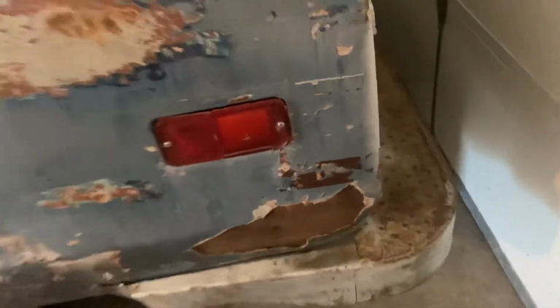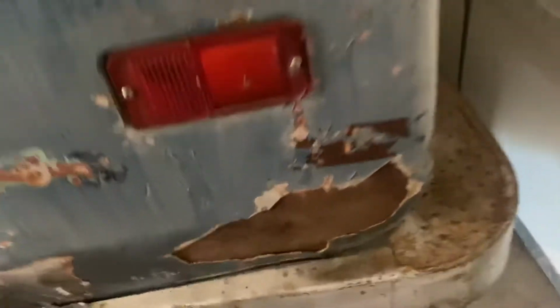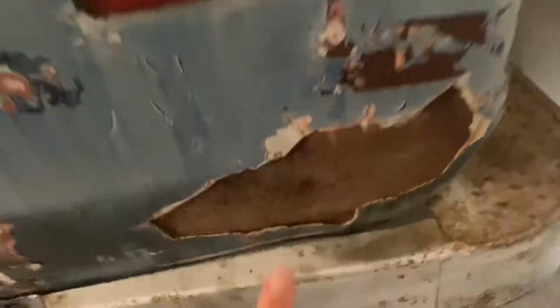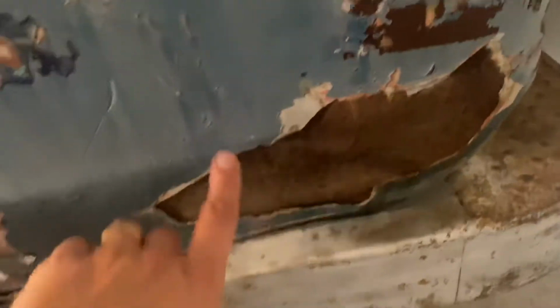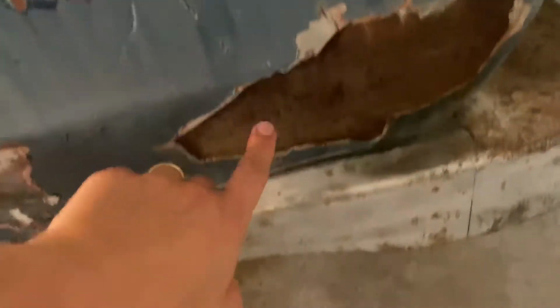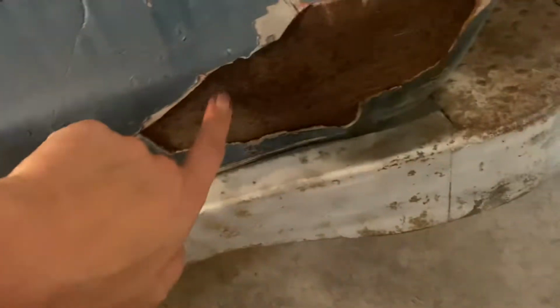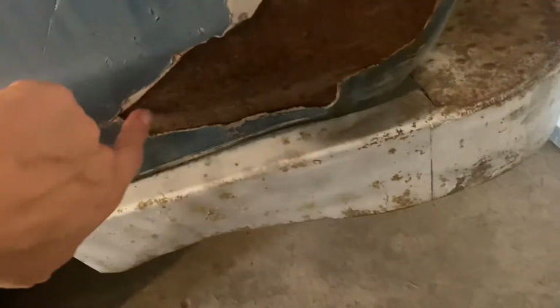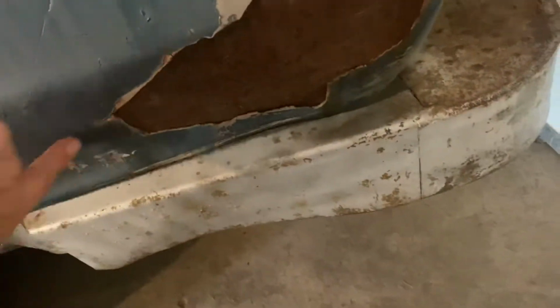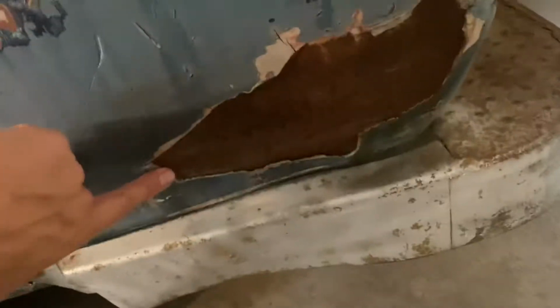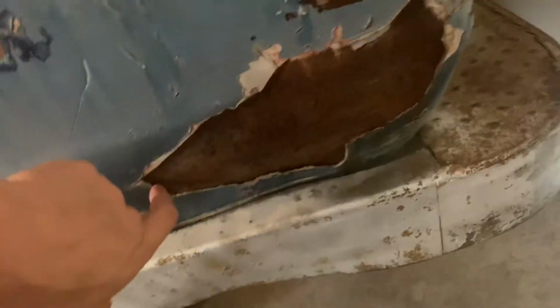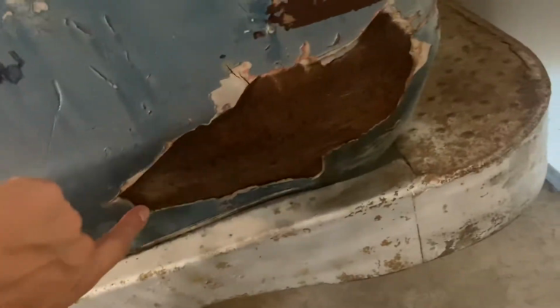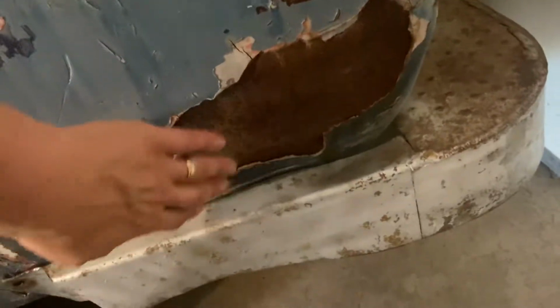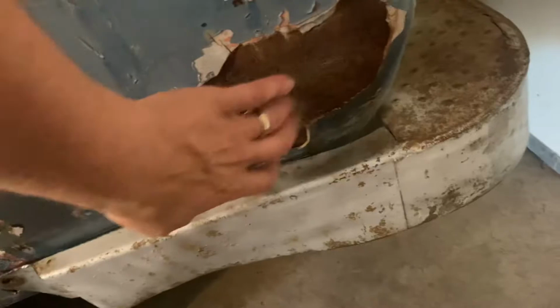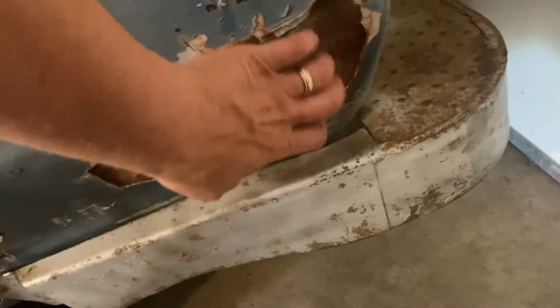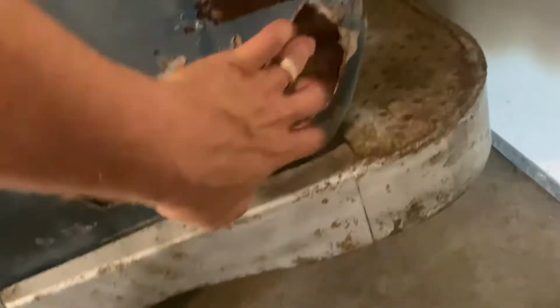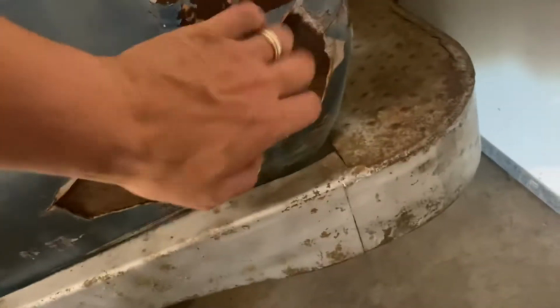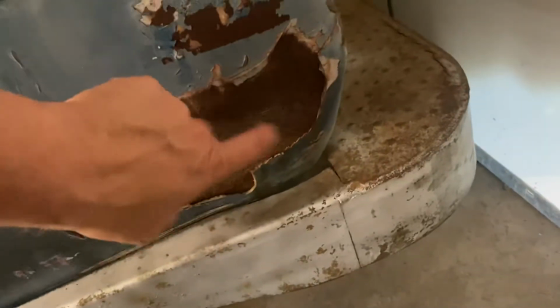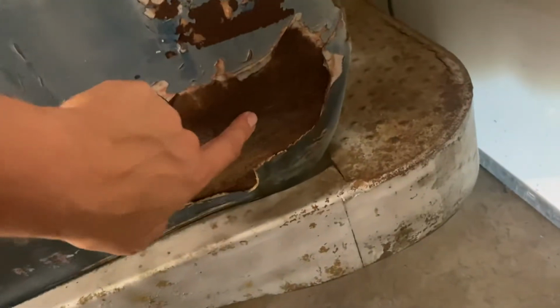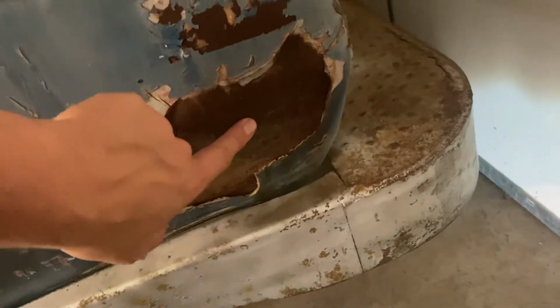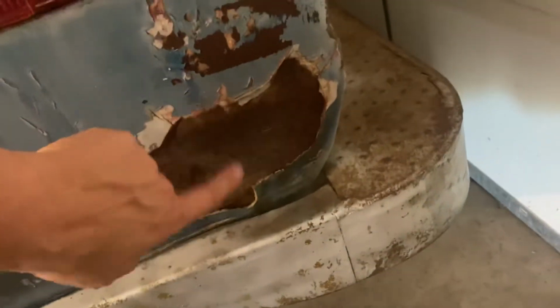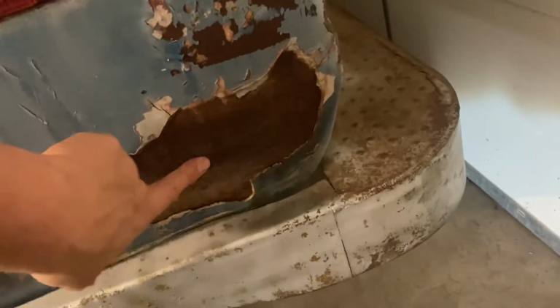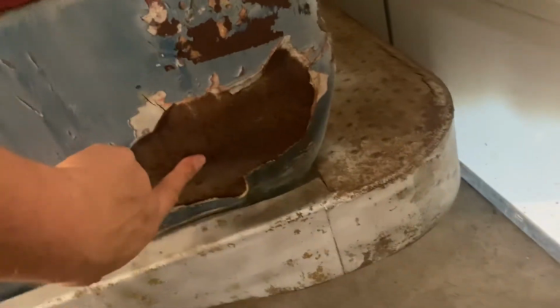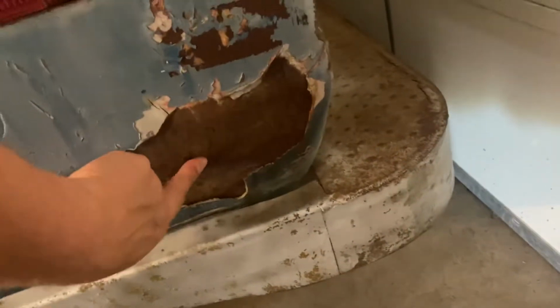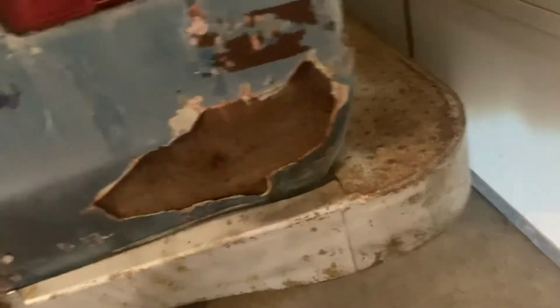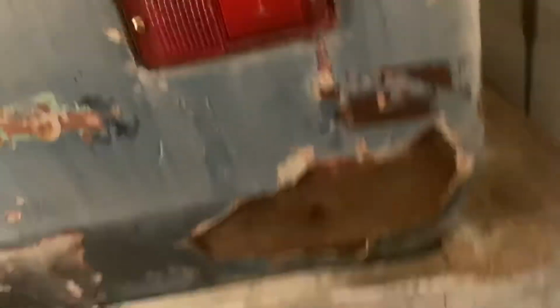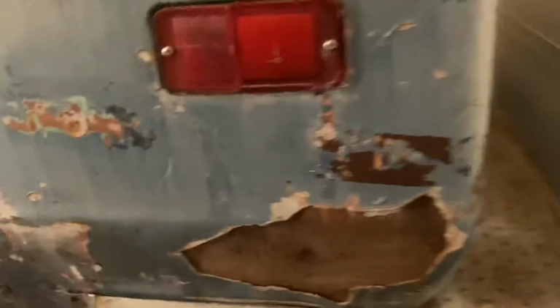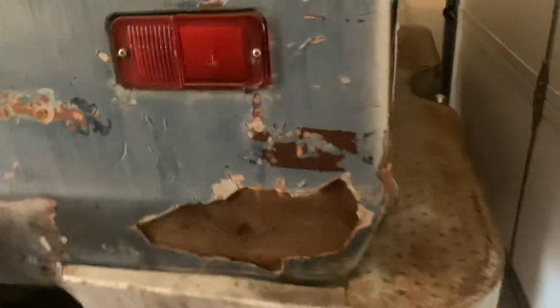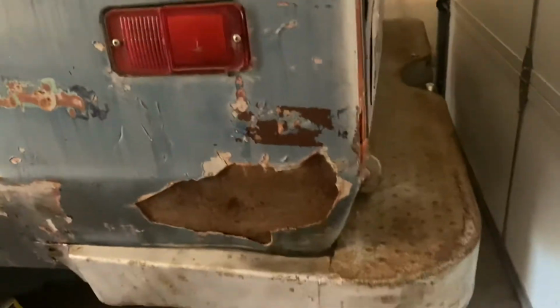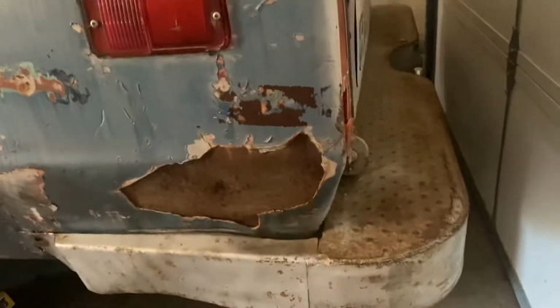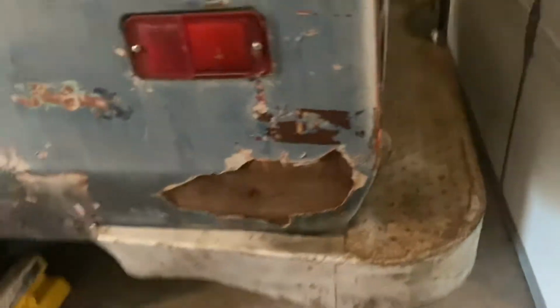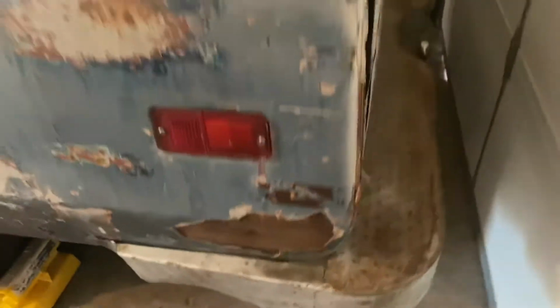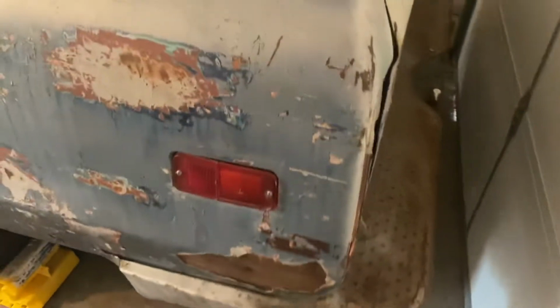There's one other area that's got a lot of rust, but it looks like they were fixing it and it peeled off. Right here on the driver's side tail area. I think the other side's pretty good.